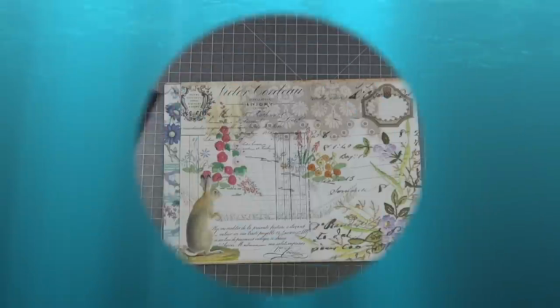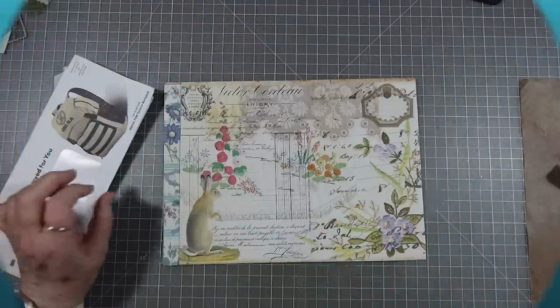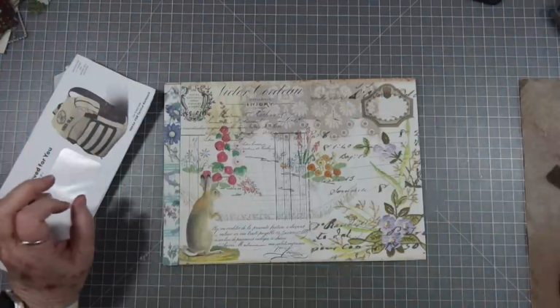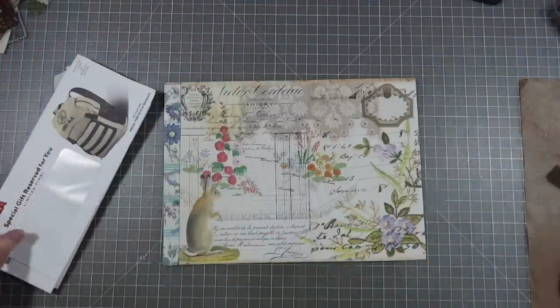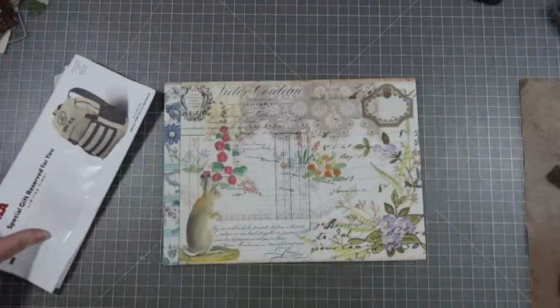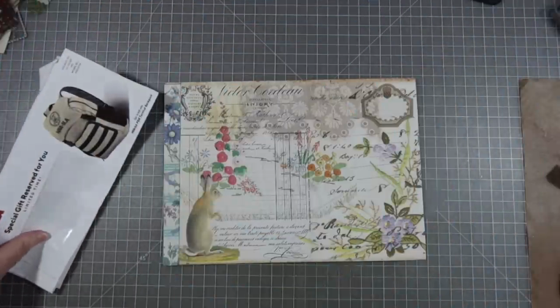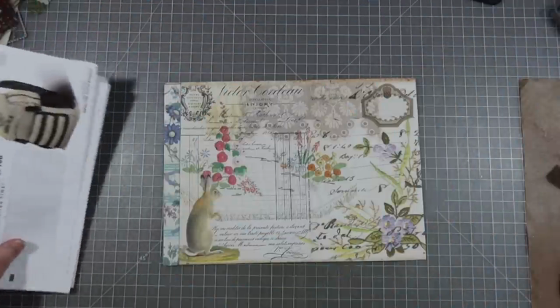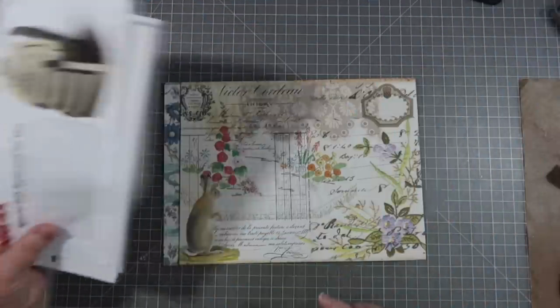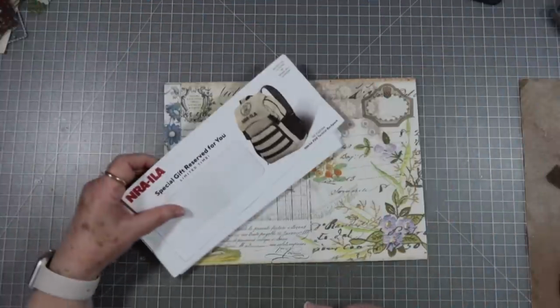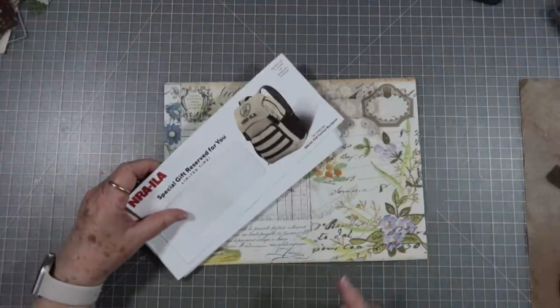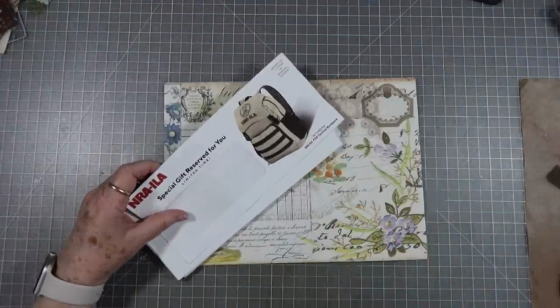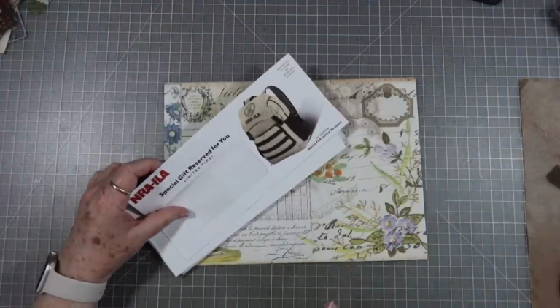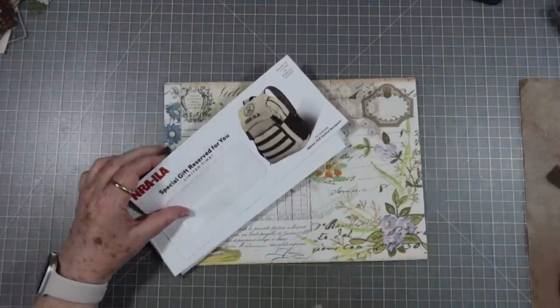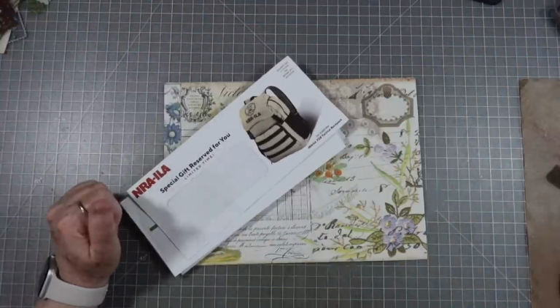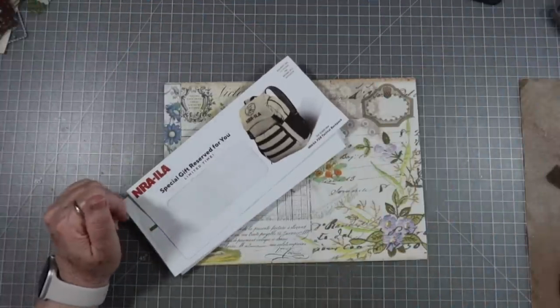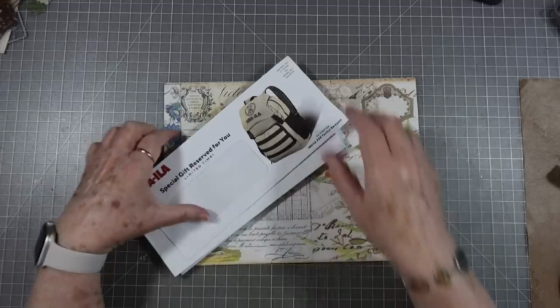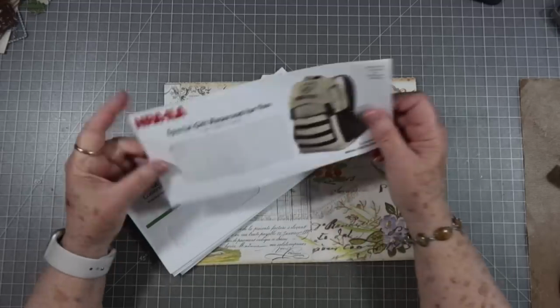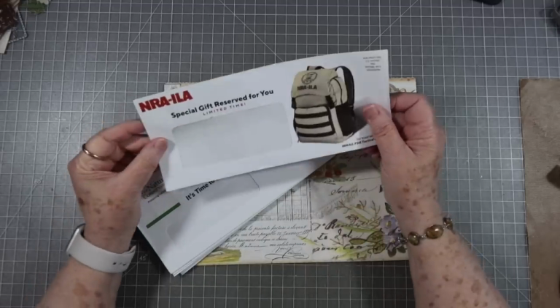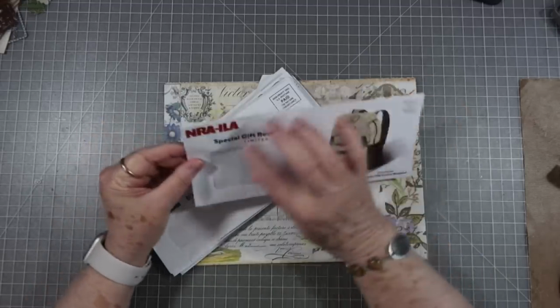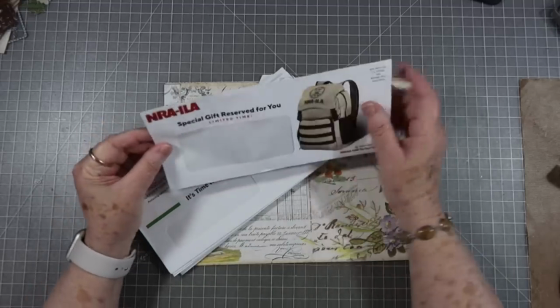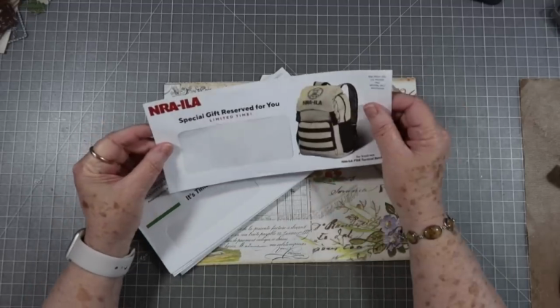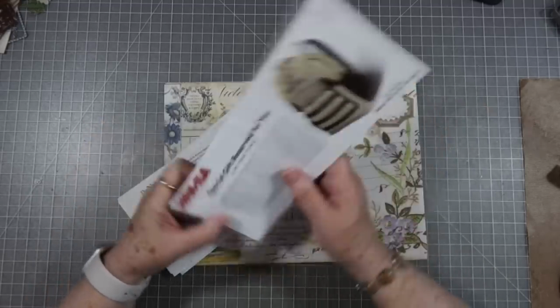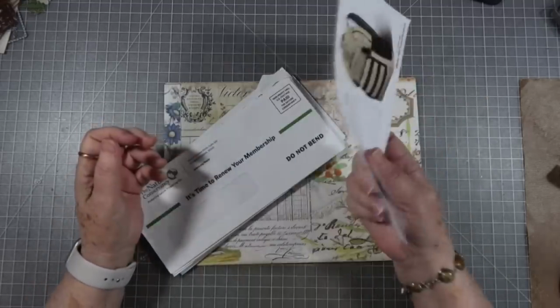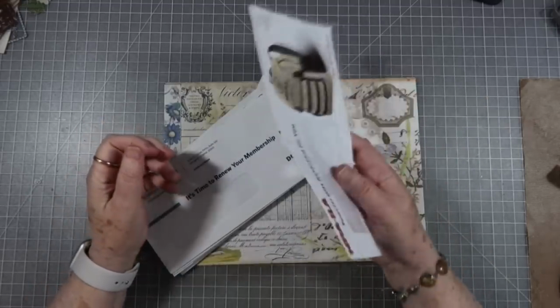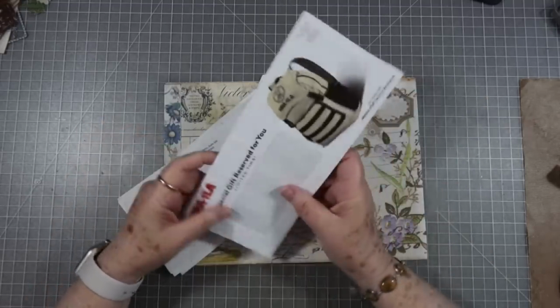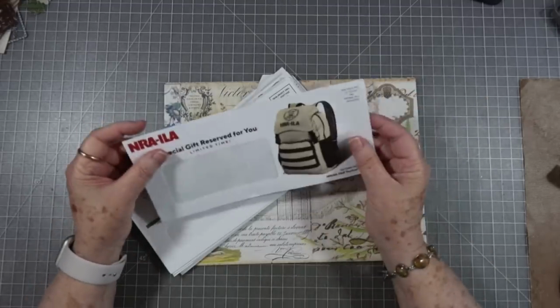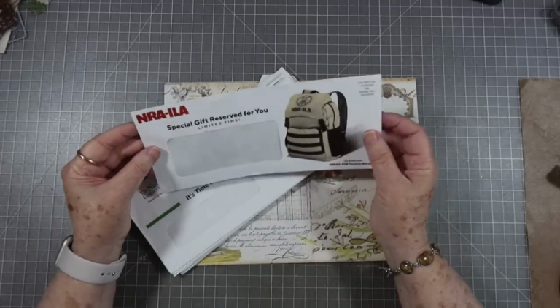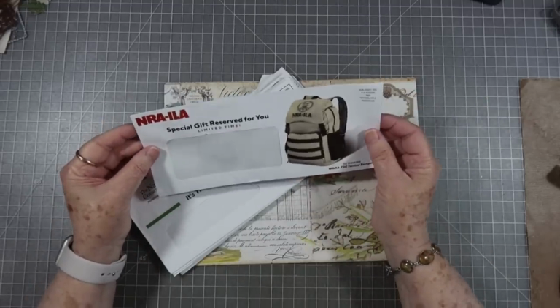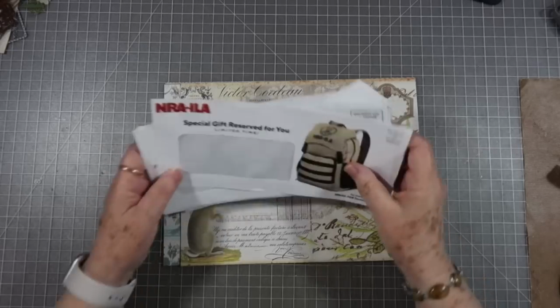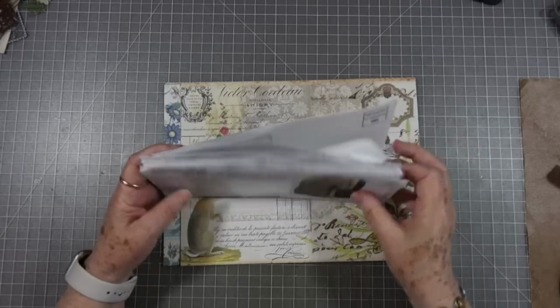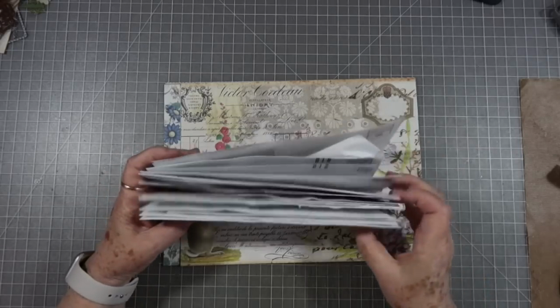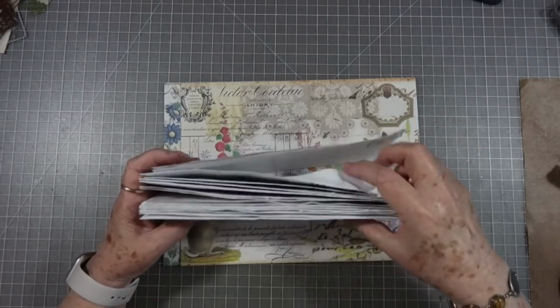Hey guys, this is scrapbooking with me, and today we're going to do Rachel's challenge — using window envelopes to make little flips in your journal. Now I have a few envelopes here.